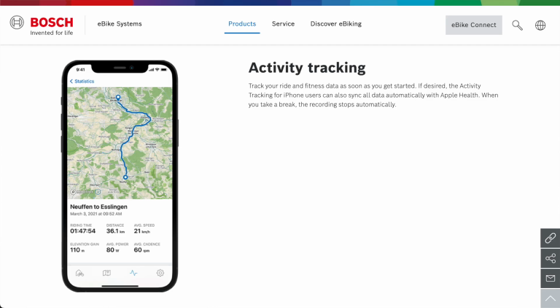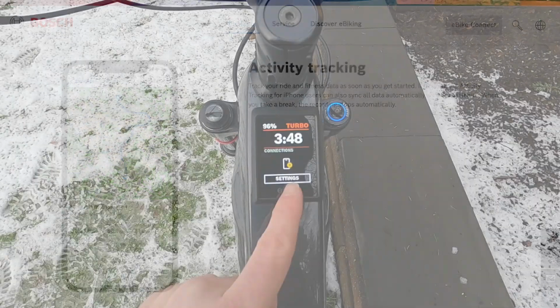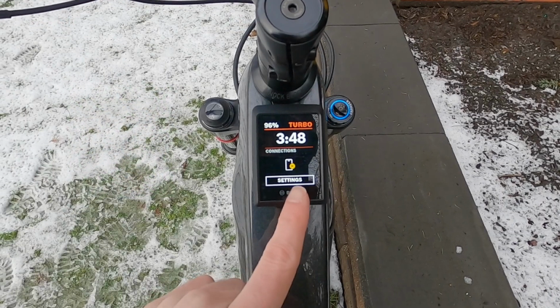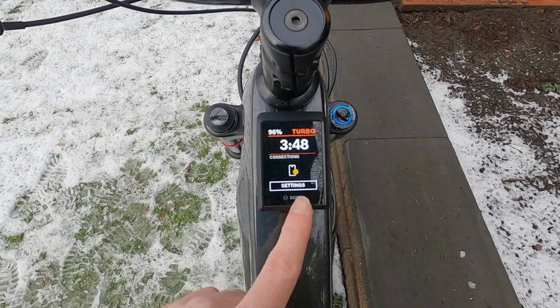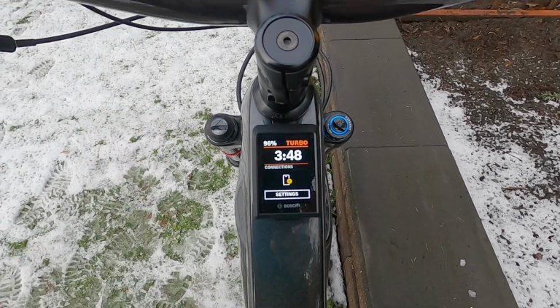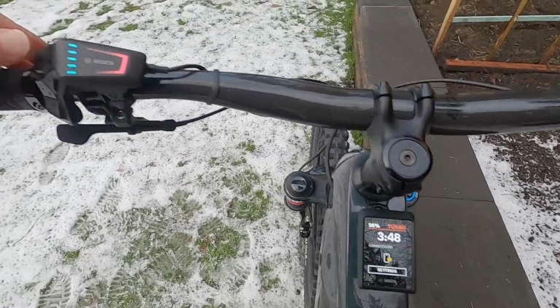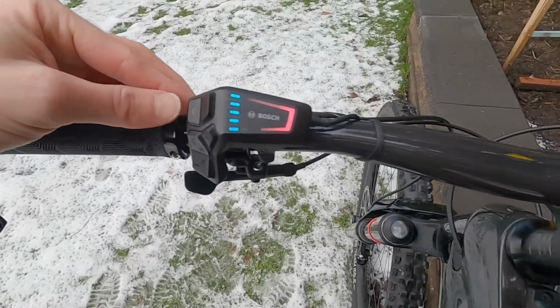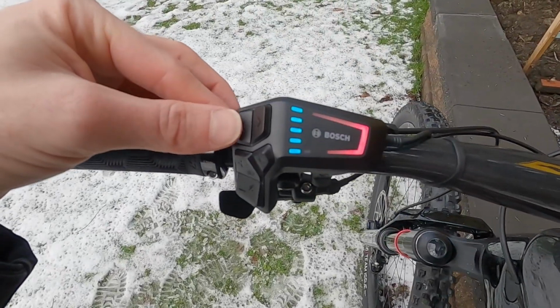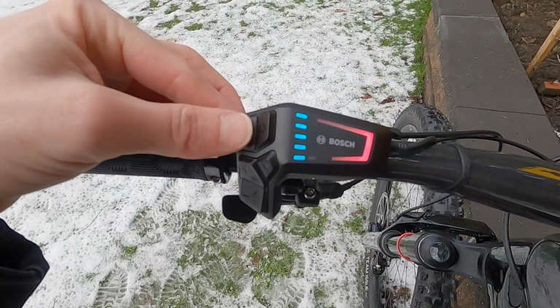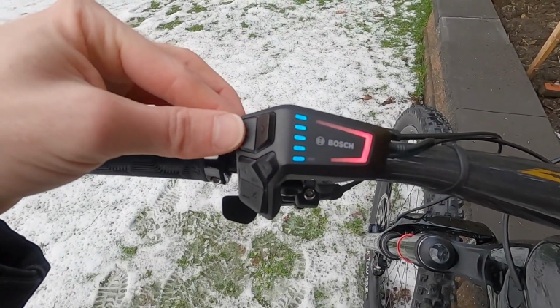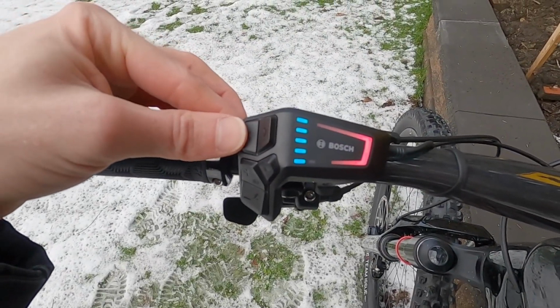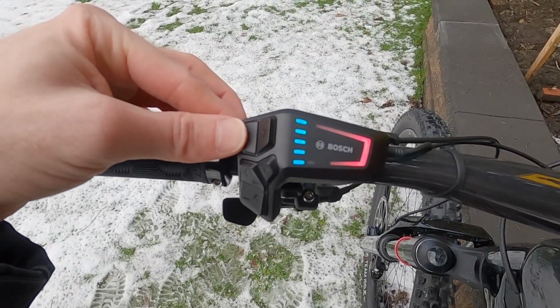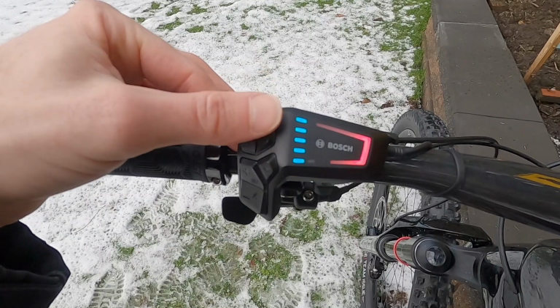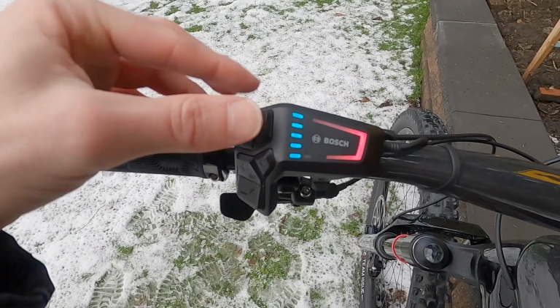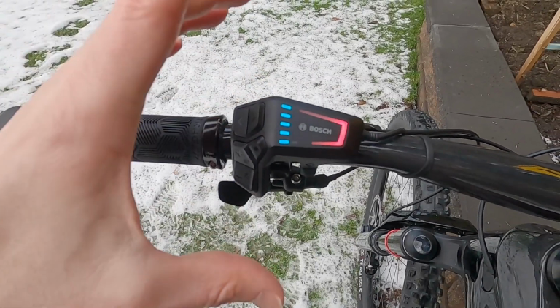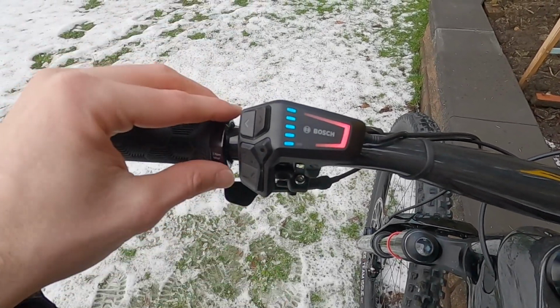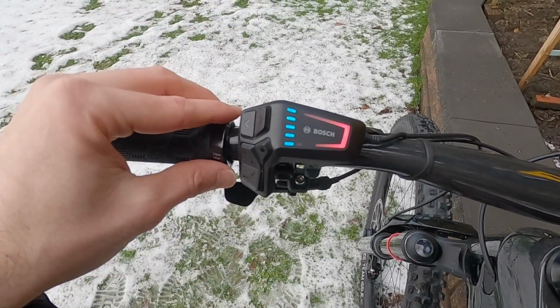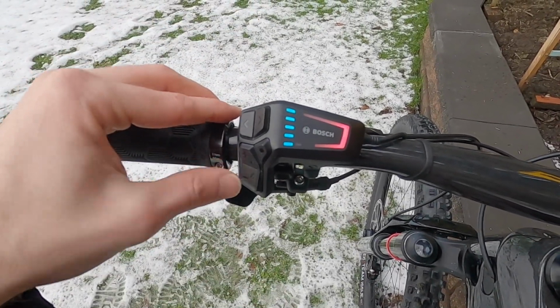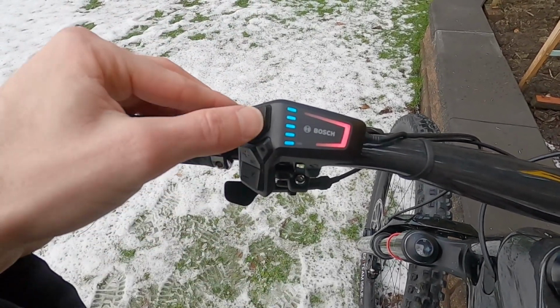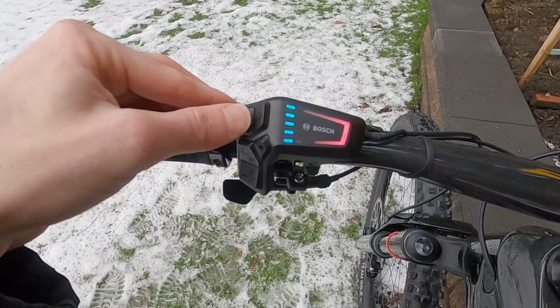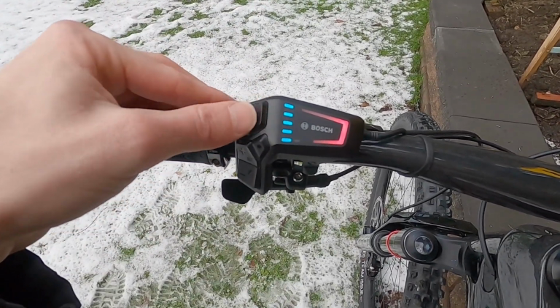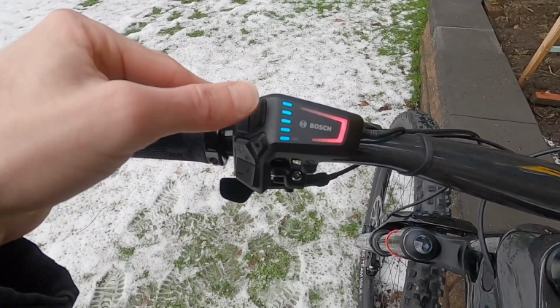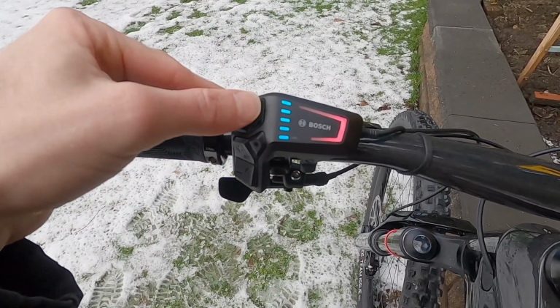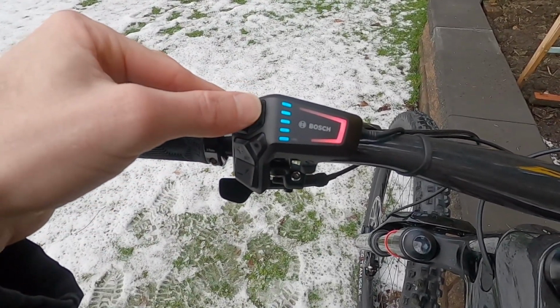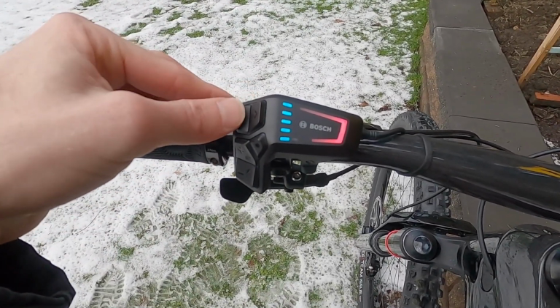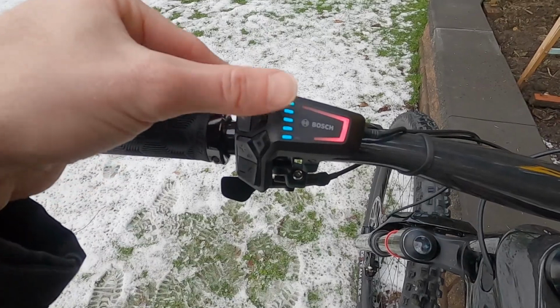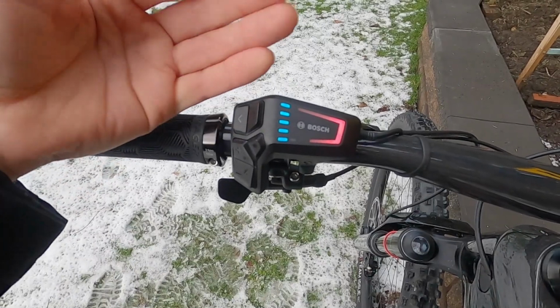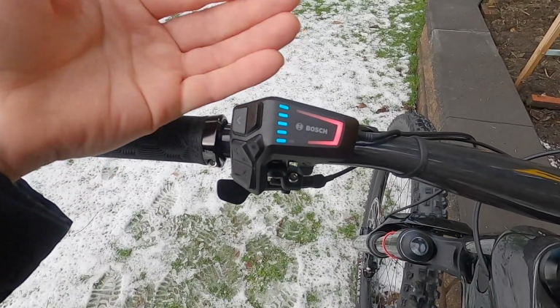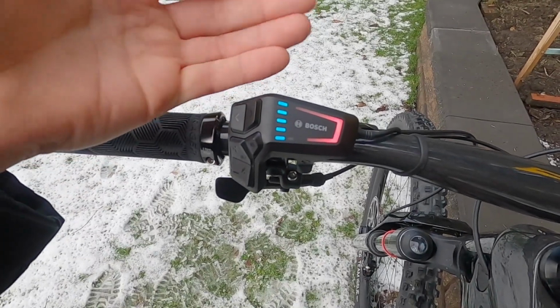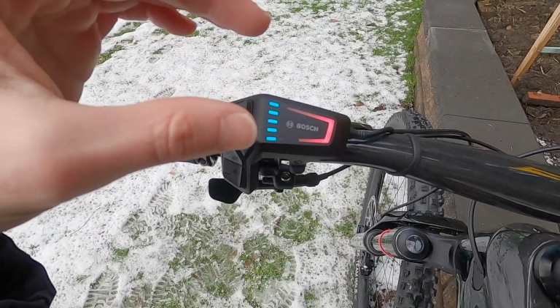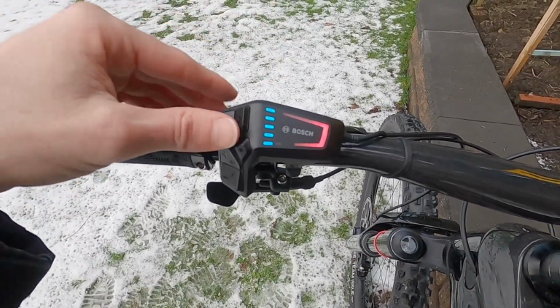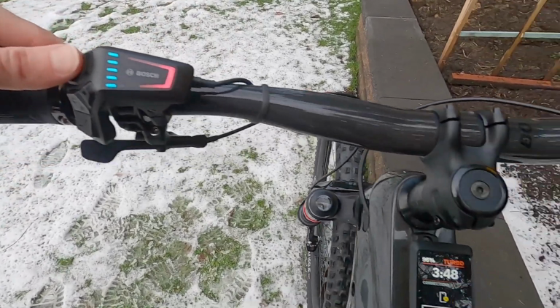We'll come back to settings at the very end. We're going to use the left and right rockers to go through the other menus. I've done a separate video on the LED remote, but these are really nice — they click in, they're very solid, and this is like a rocker versus independent buttons.